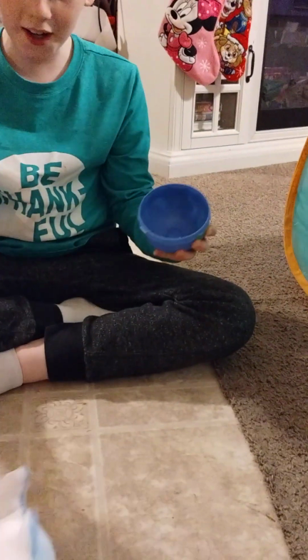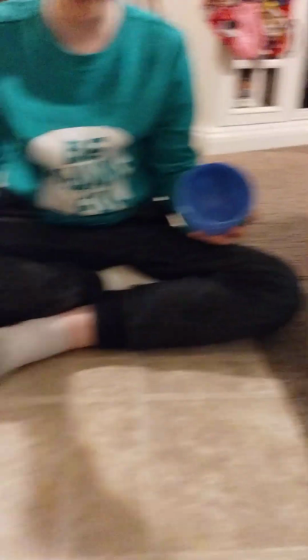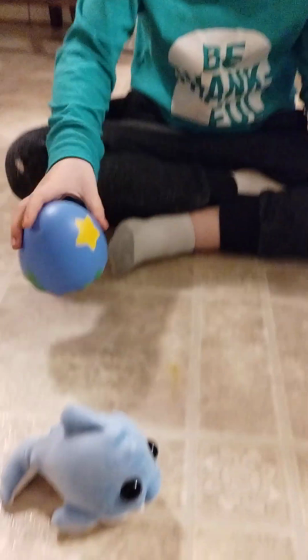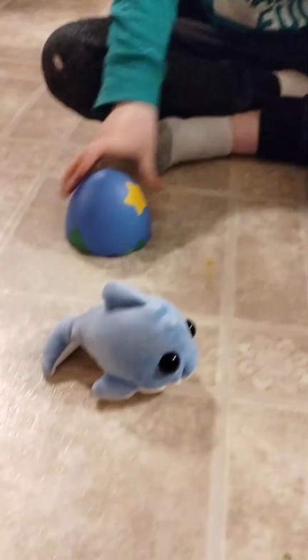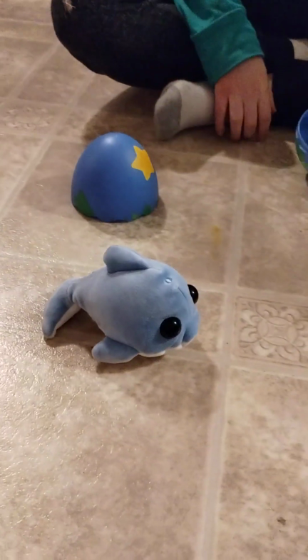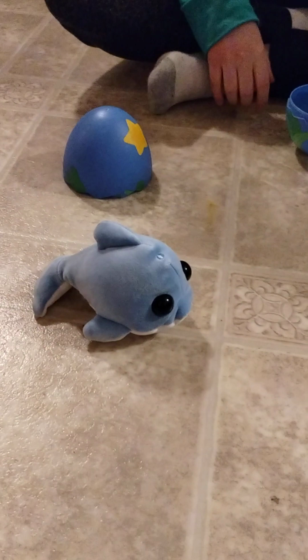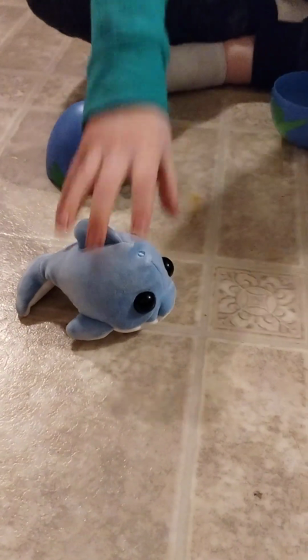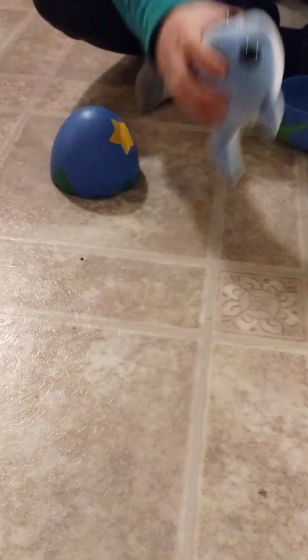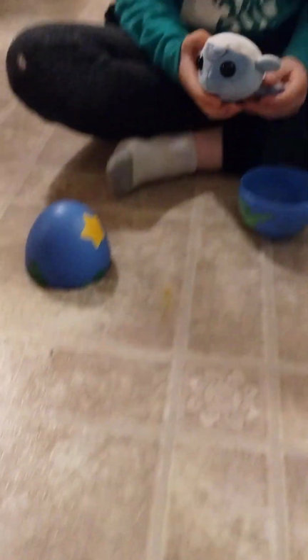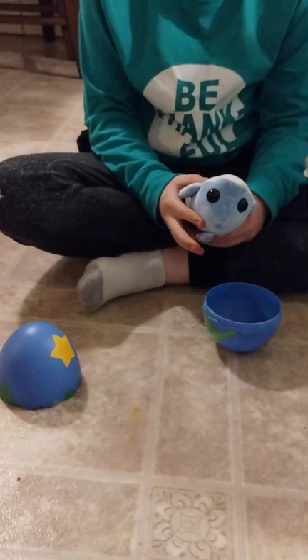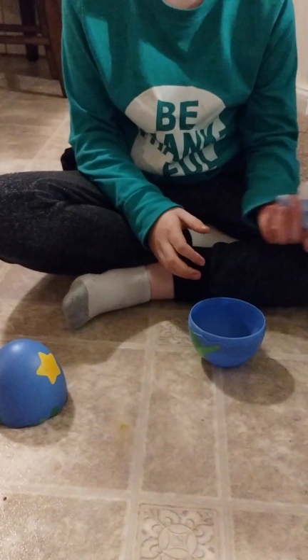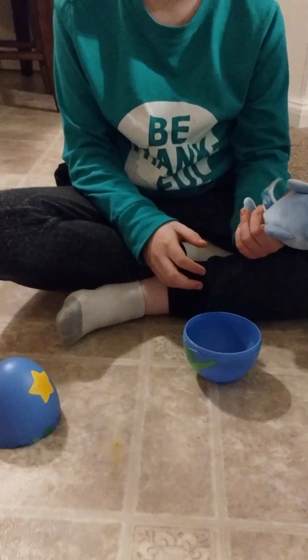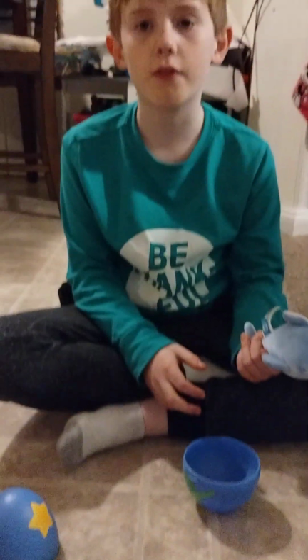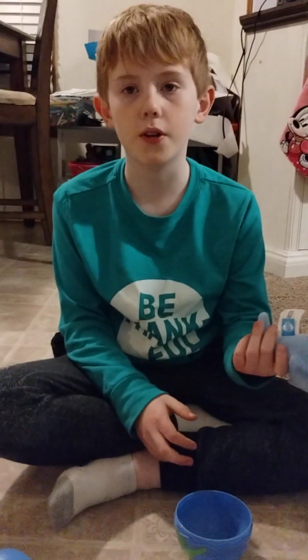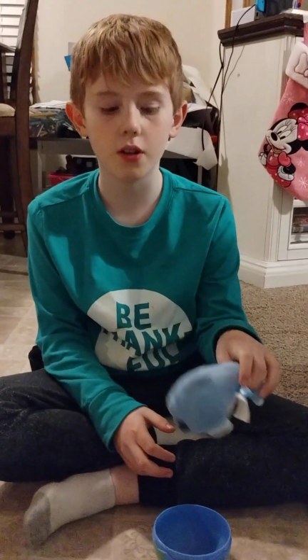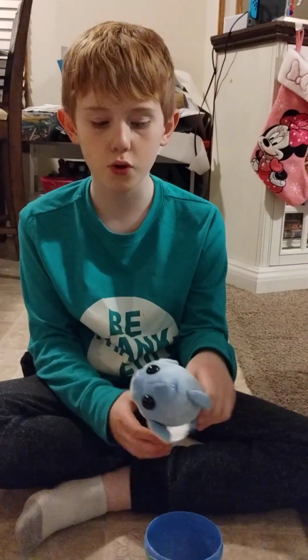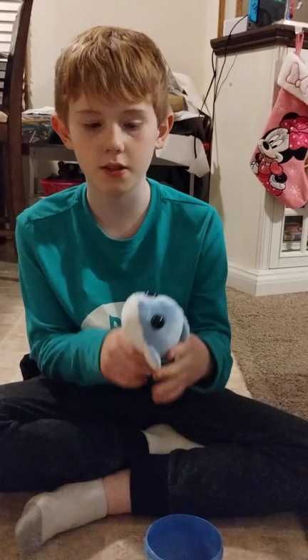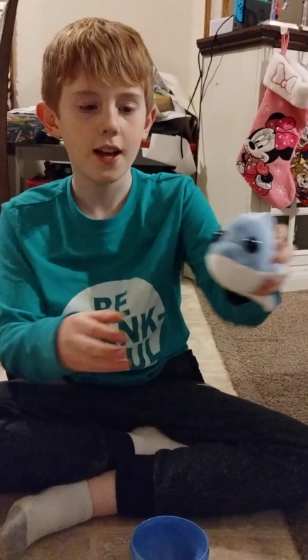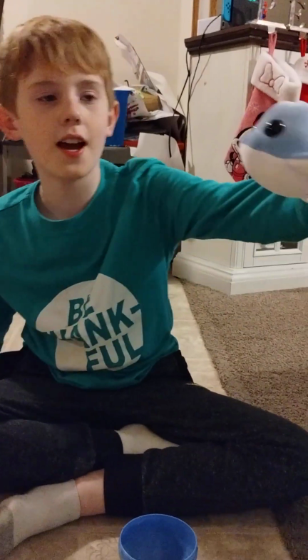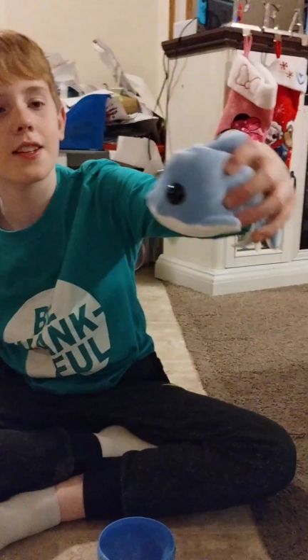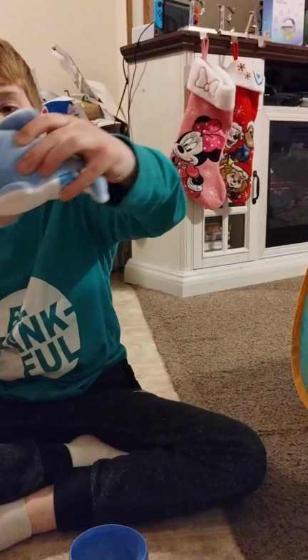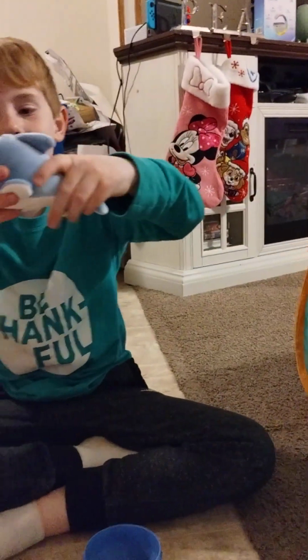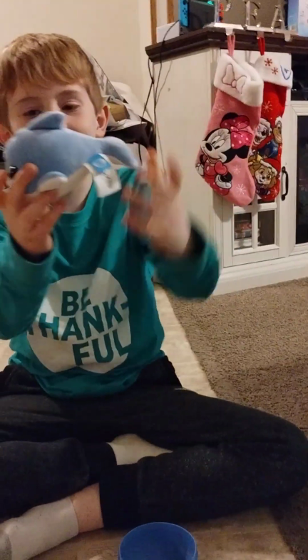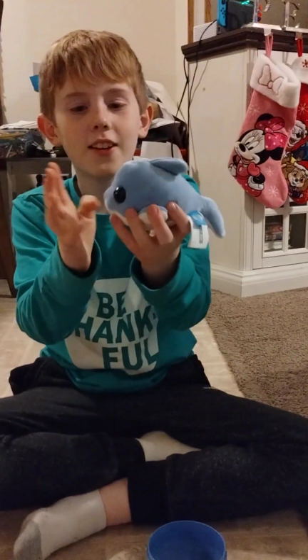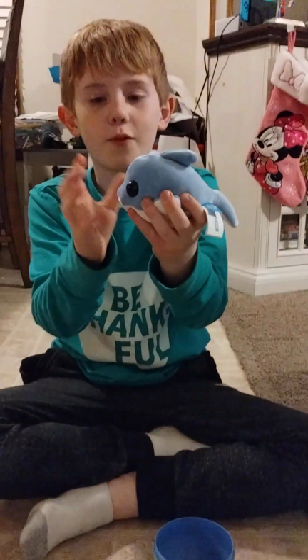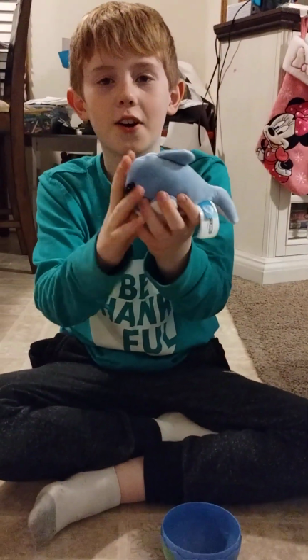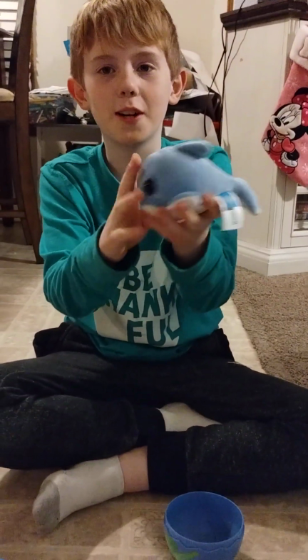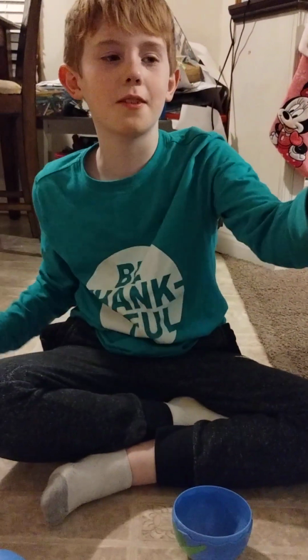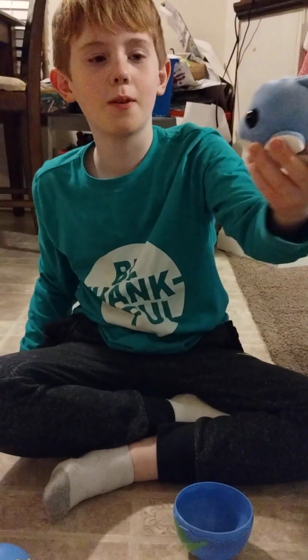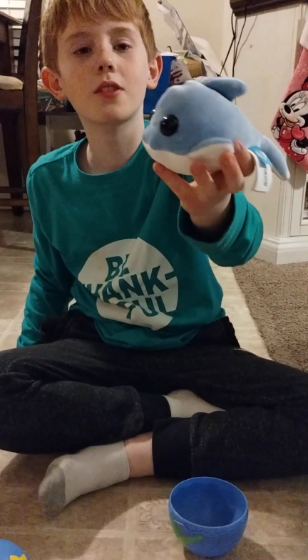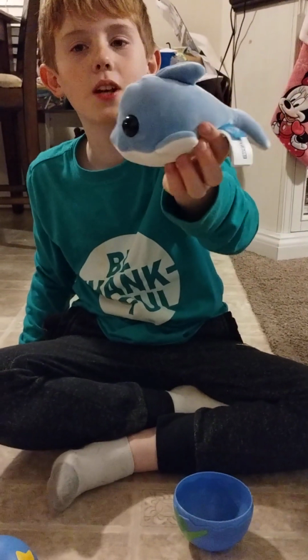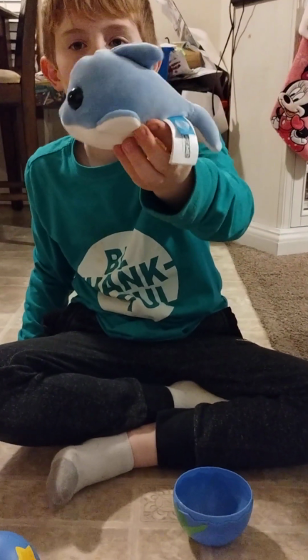Oh, I got the dolphin! He did get the dolphin. I think that's actually the only thing you can get from the plush ocean egg. Look at it — it's kind of flatter, but it makes it look like a baby dolphin.